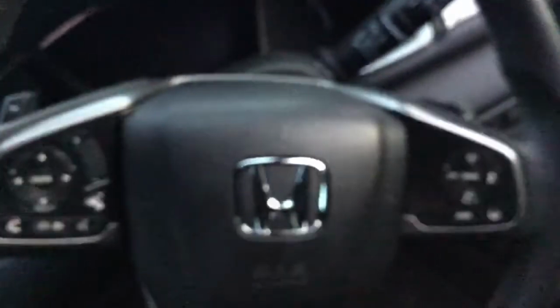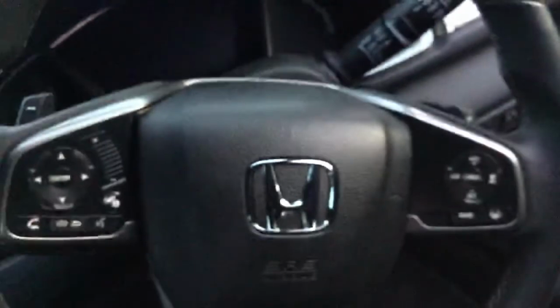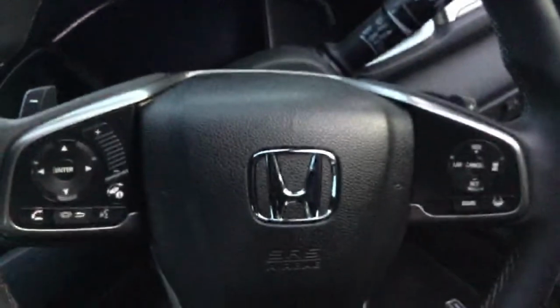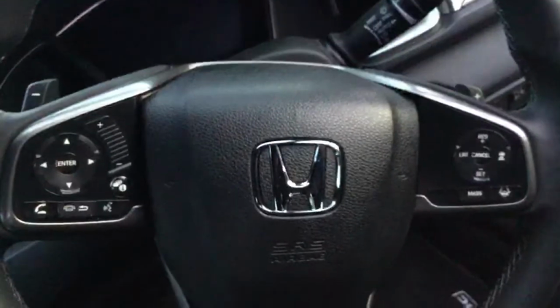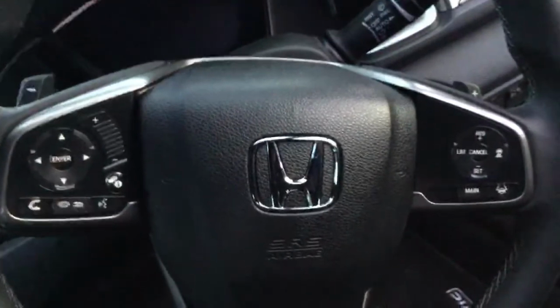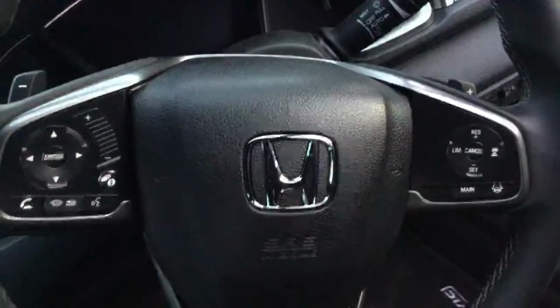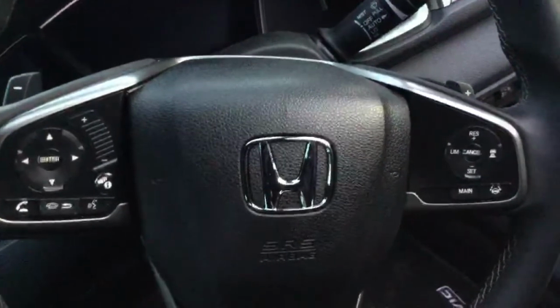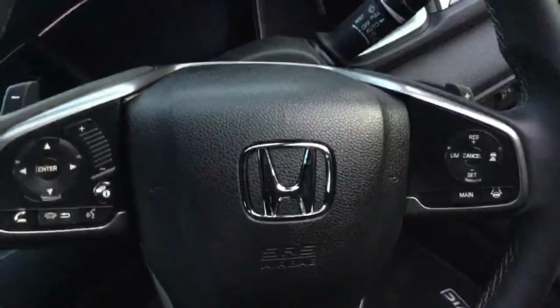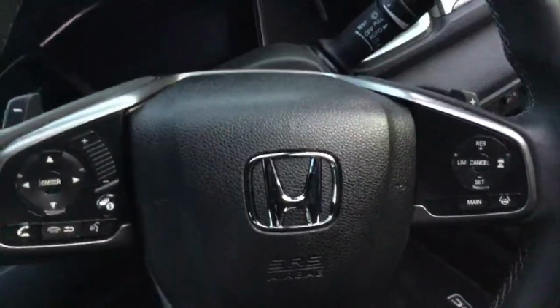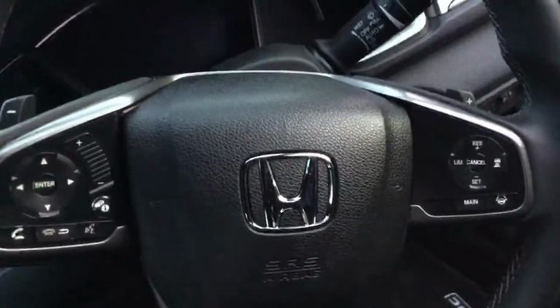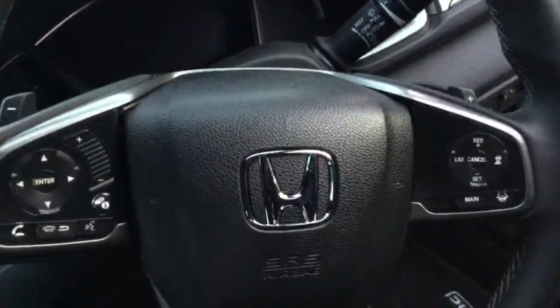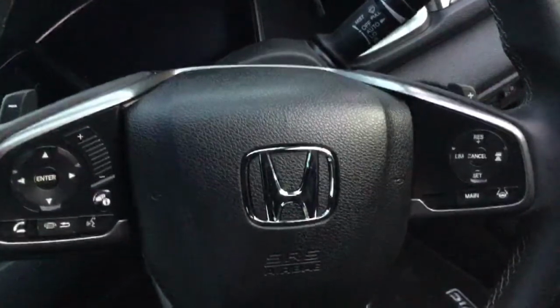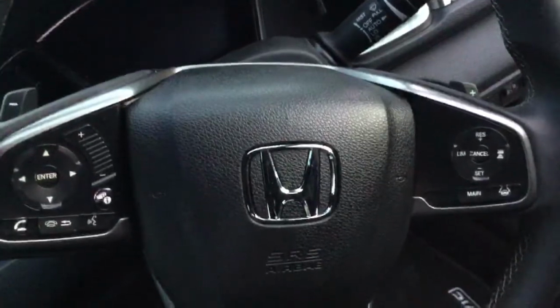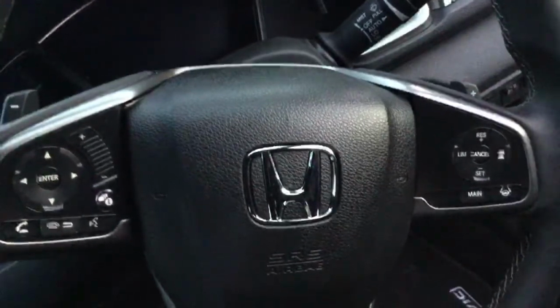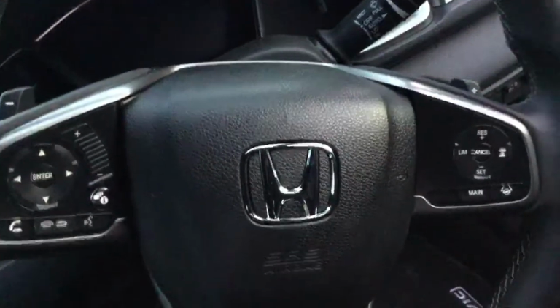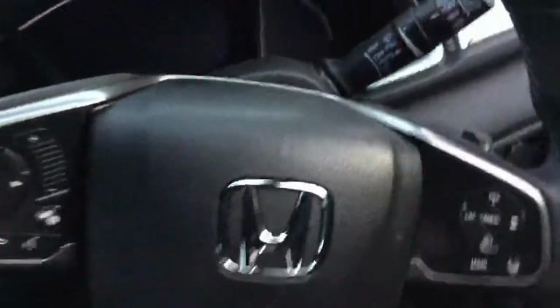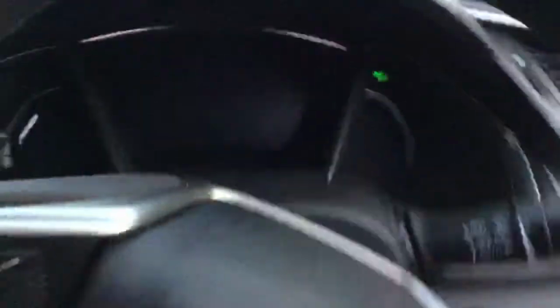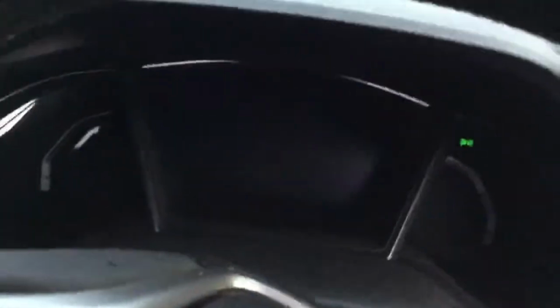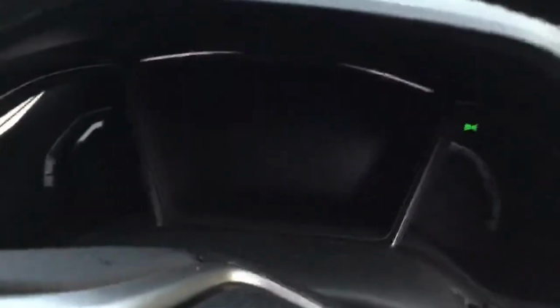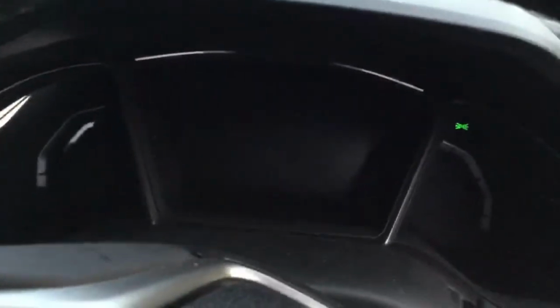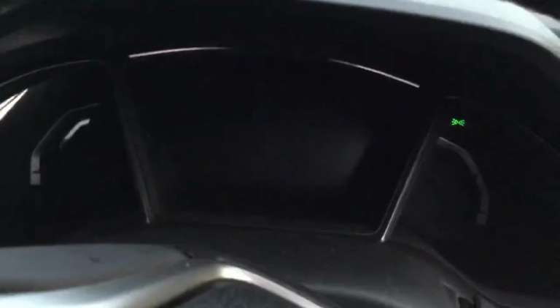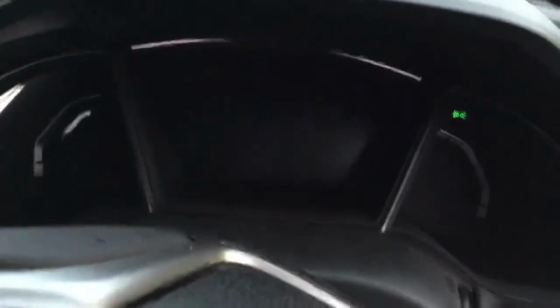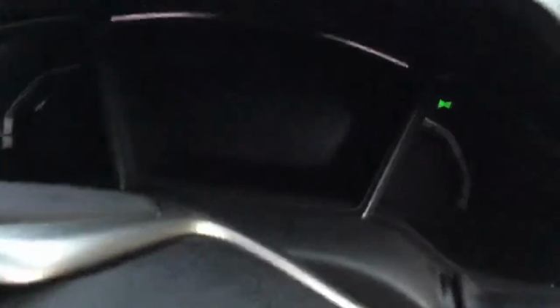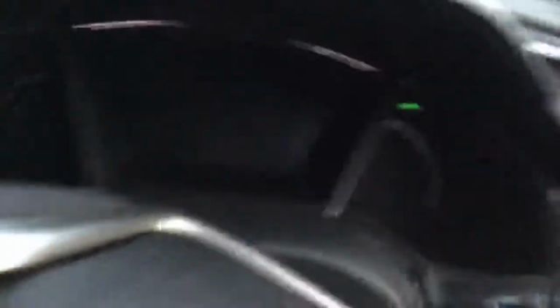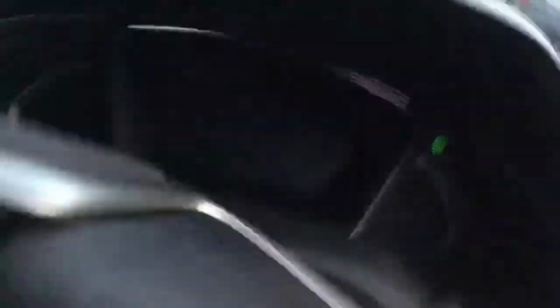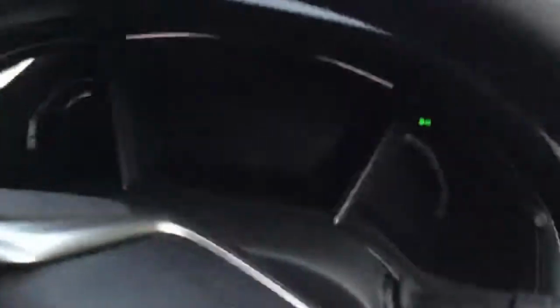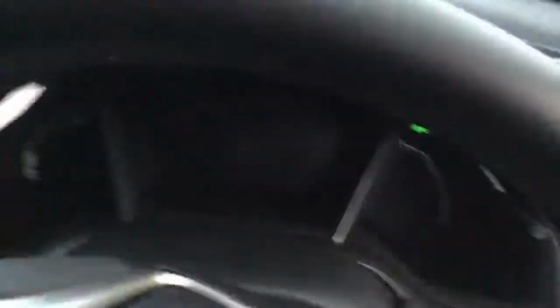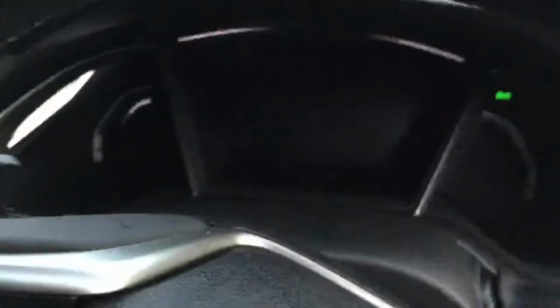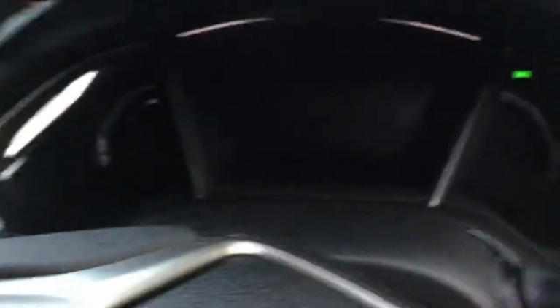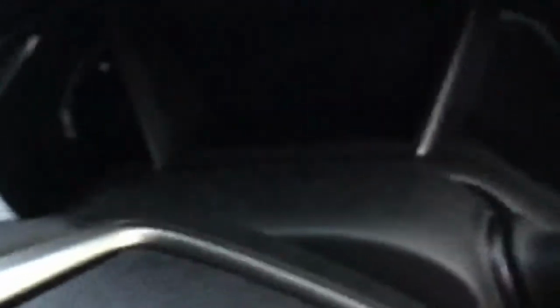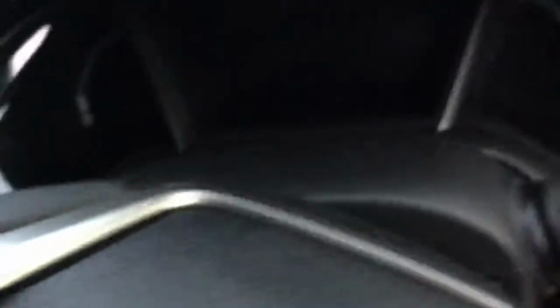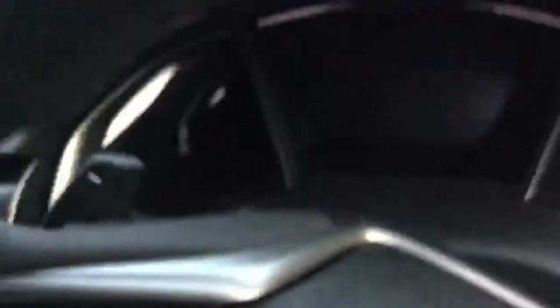The steering wheel benefits from plenty of buttons to enable you to make telephone calls and change music with ease and safely. And this is your display panel which I shall just turn on for you.